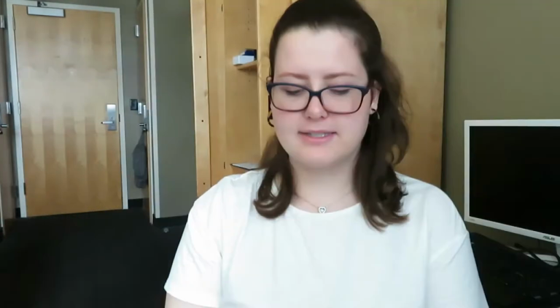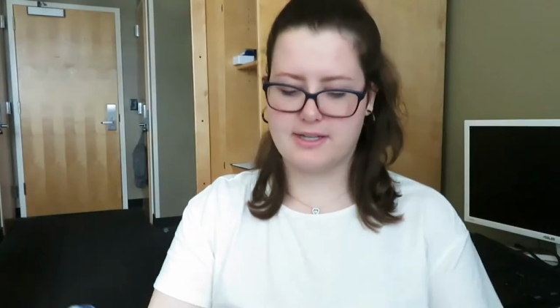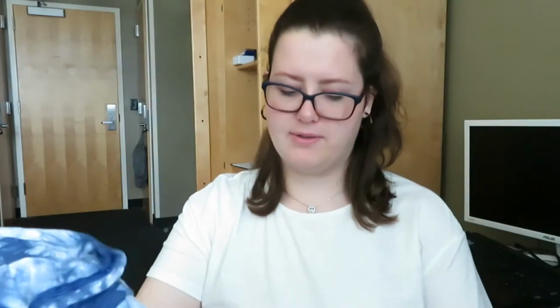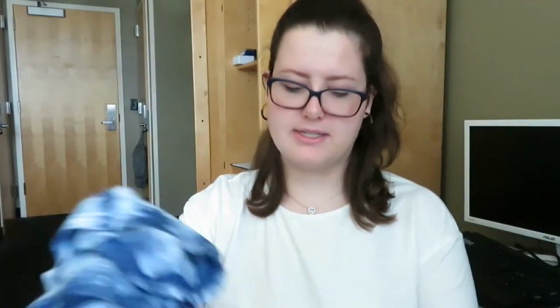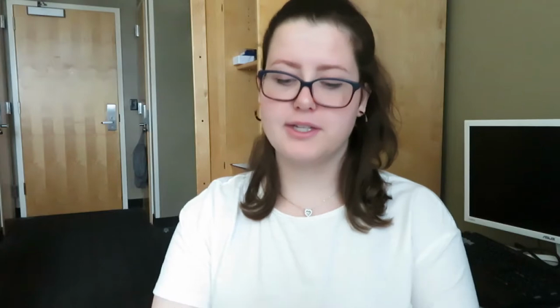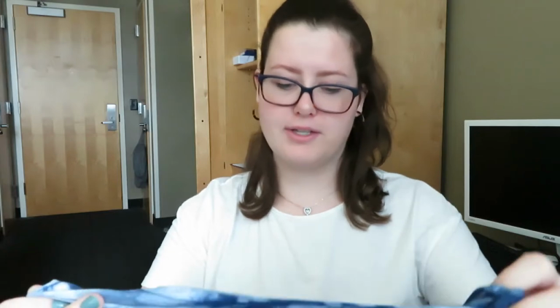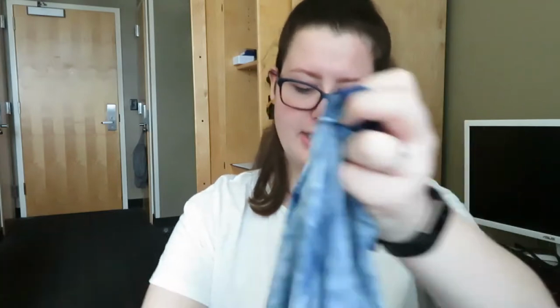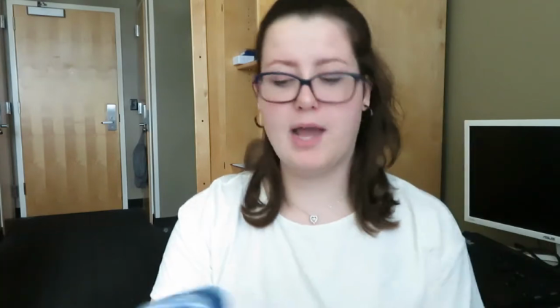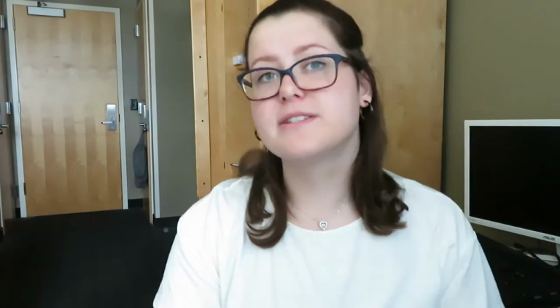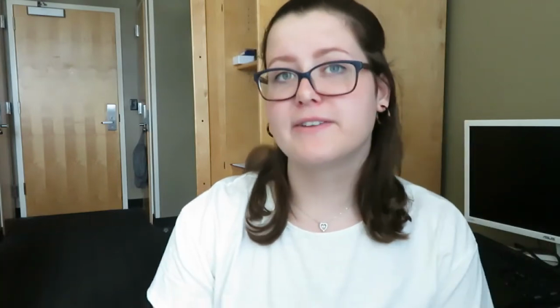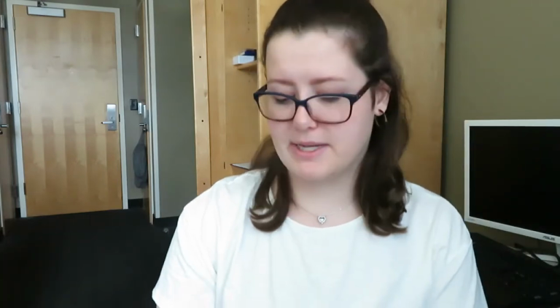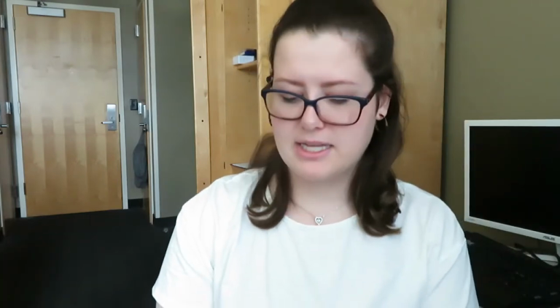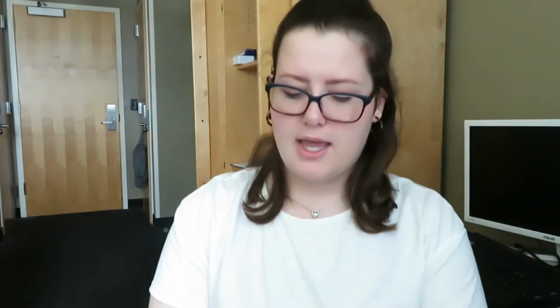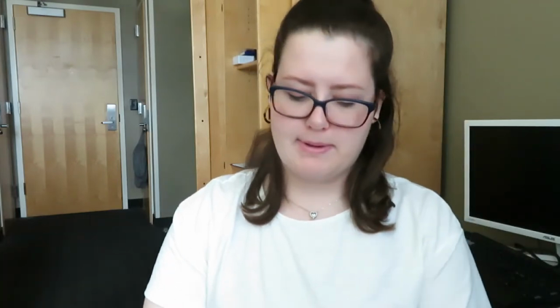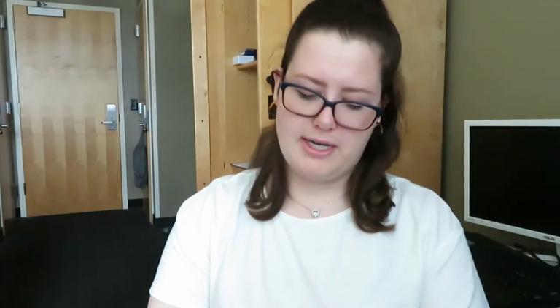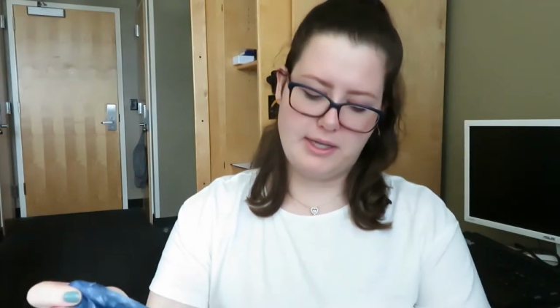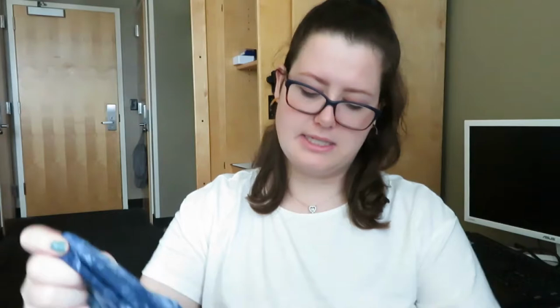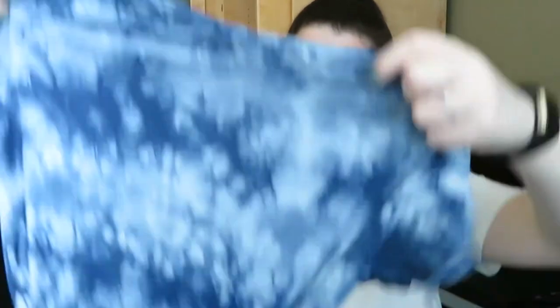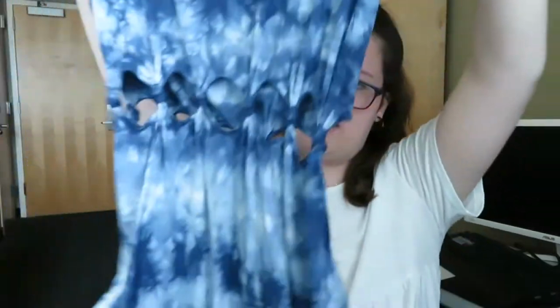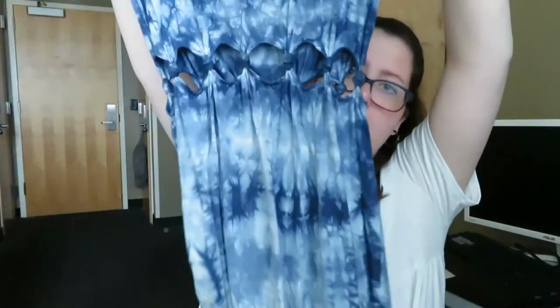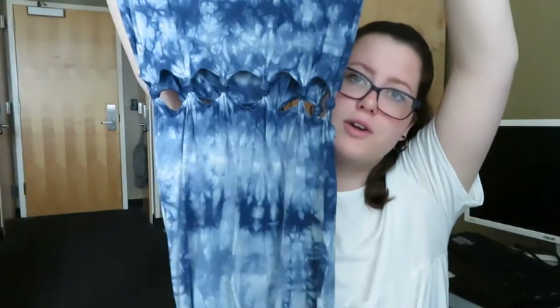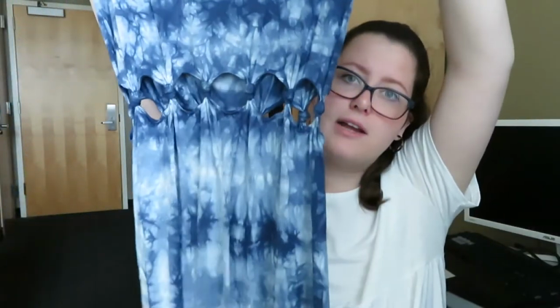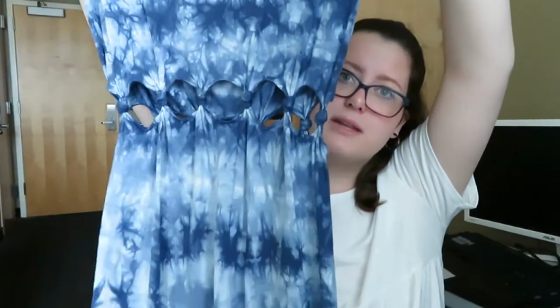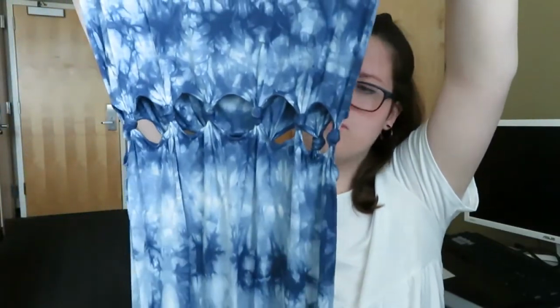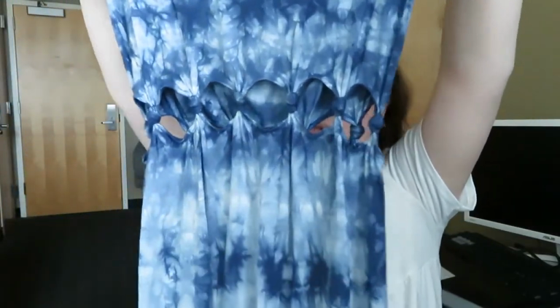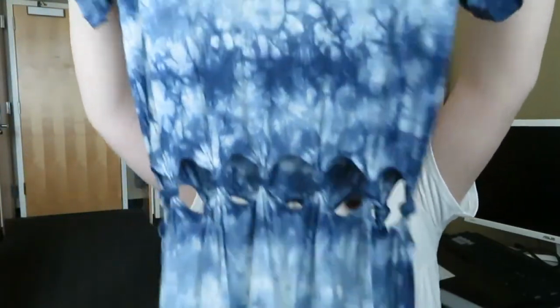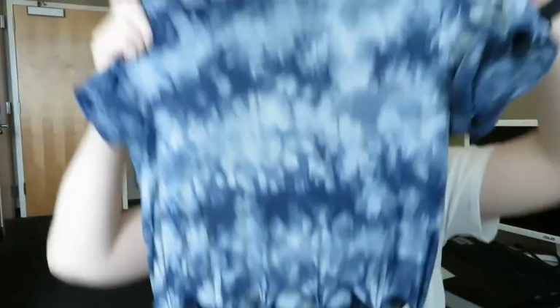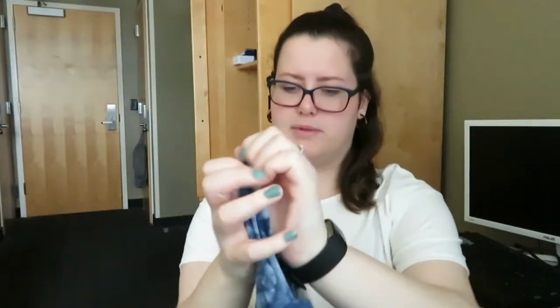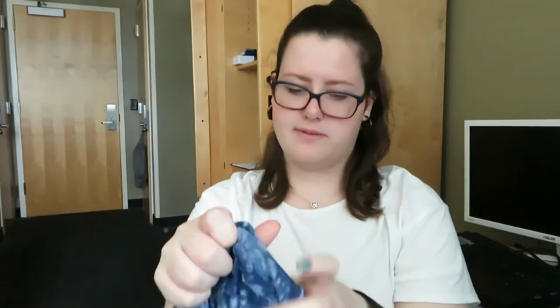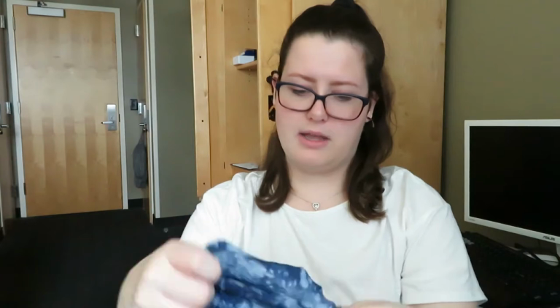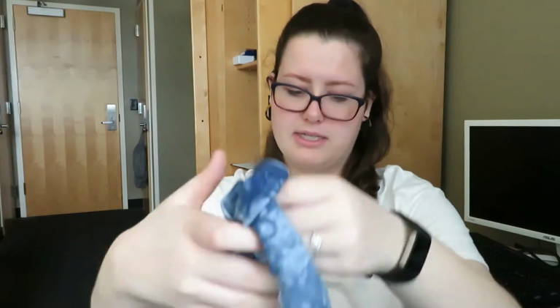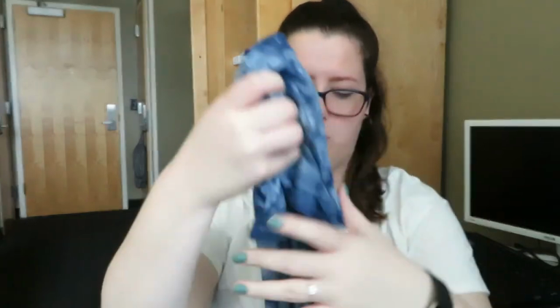Next dress I found is really cute — I would personally like it if it was my size. It's by American Eagle and it's a tie-dye dress. It has little cutouts in the waist. This is $10 and it's a size small.